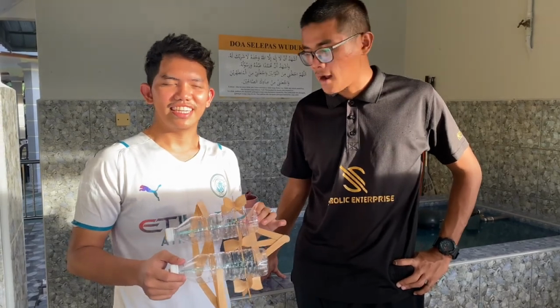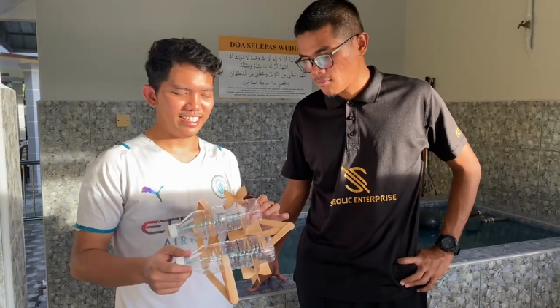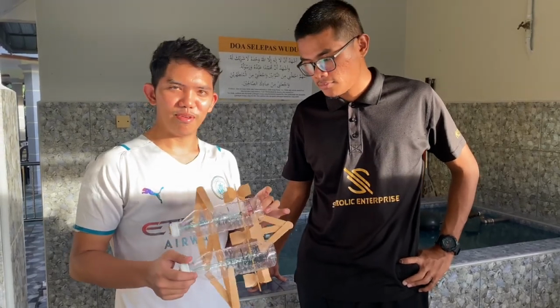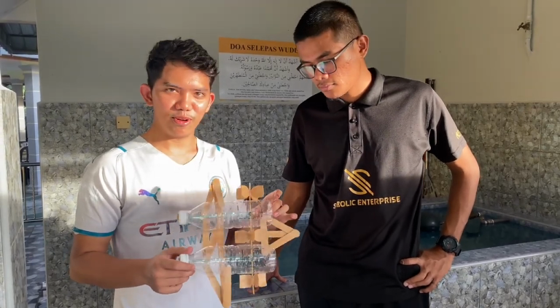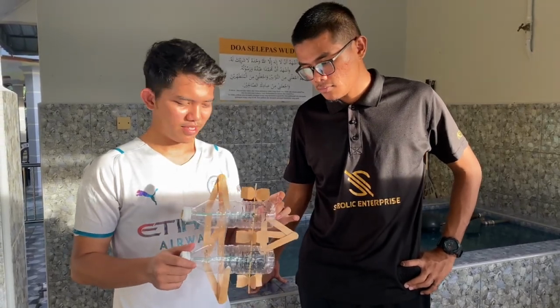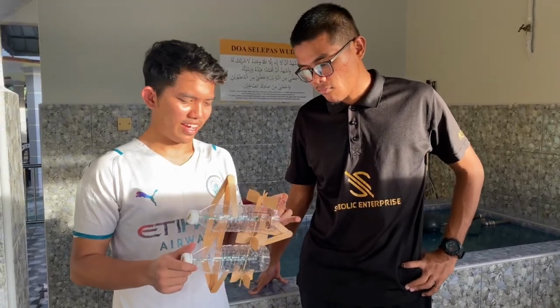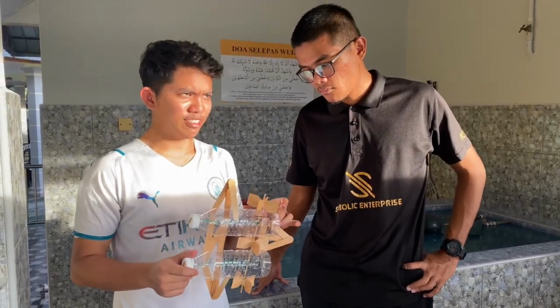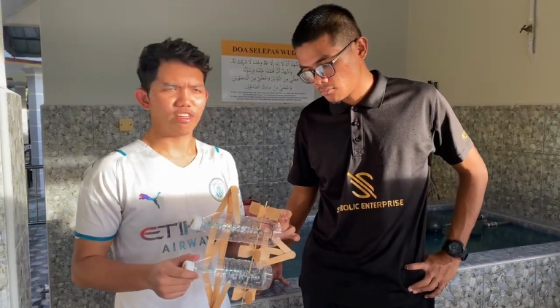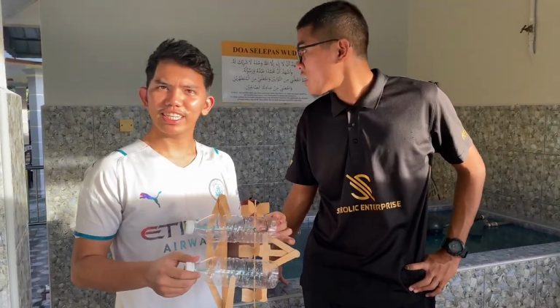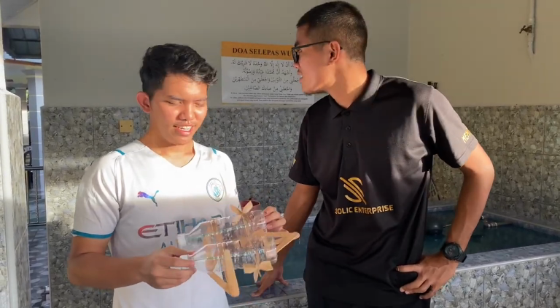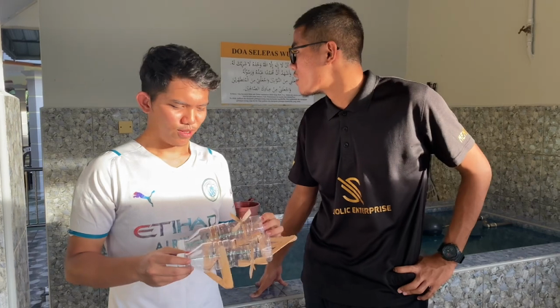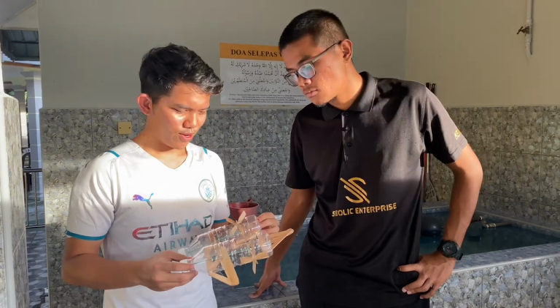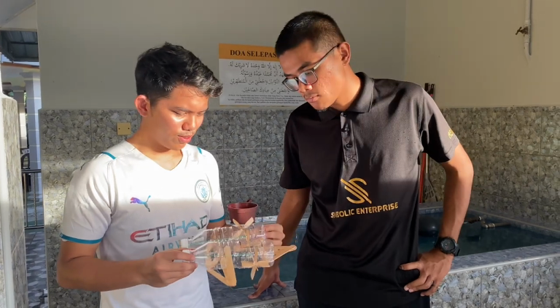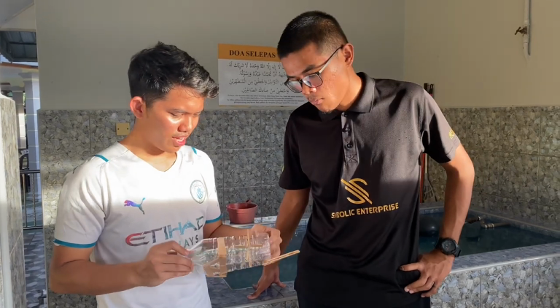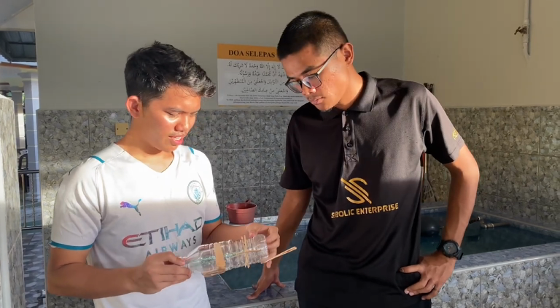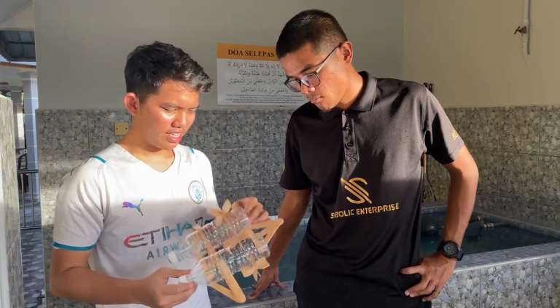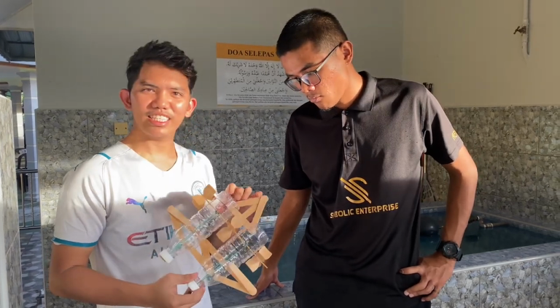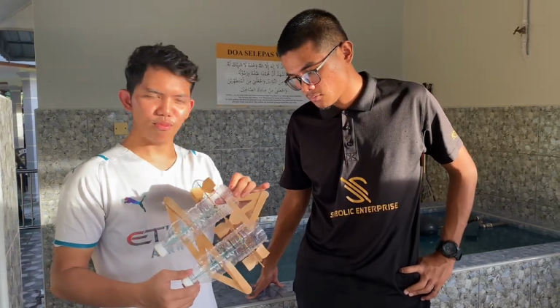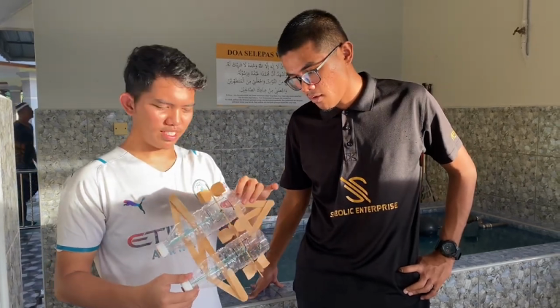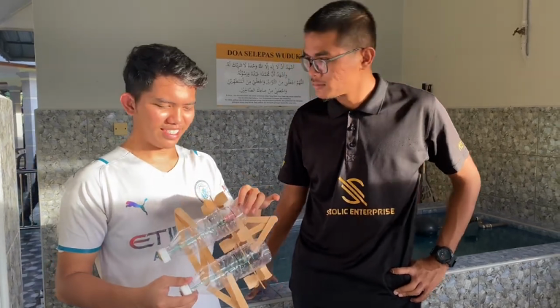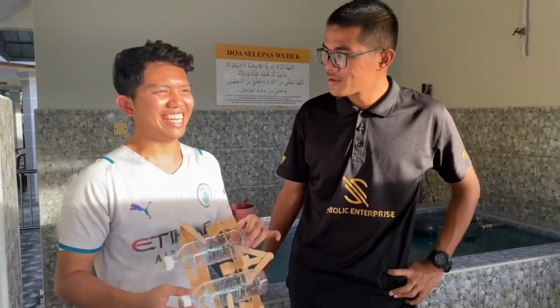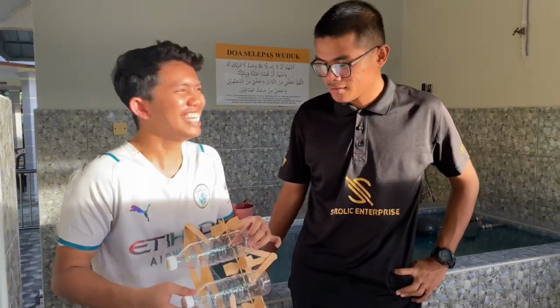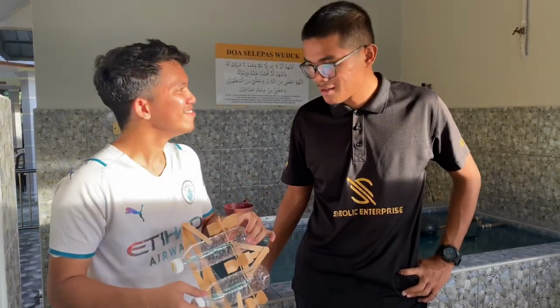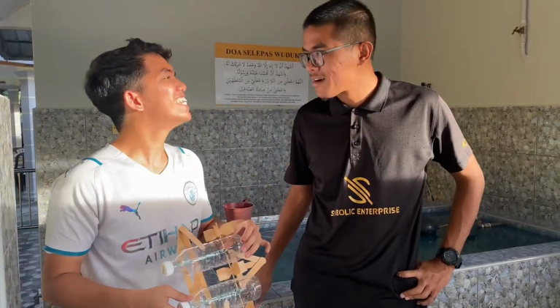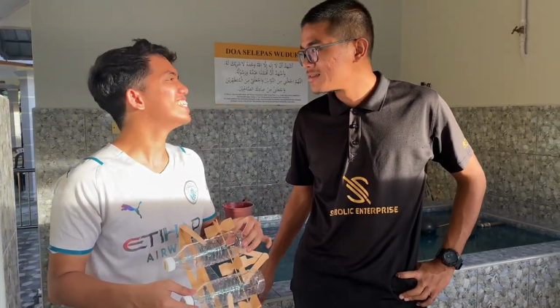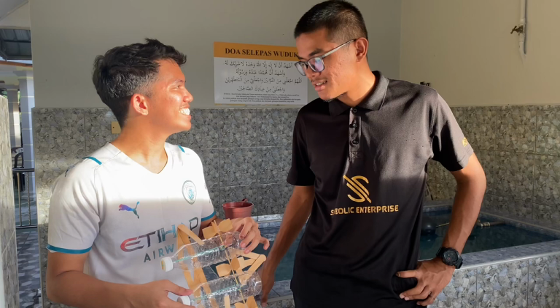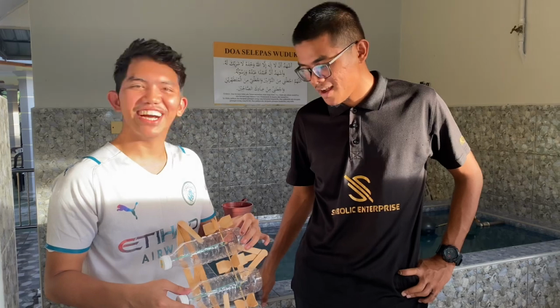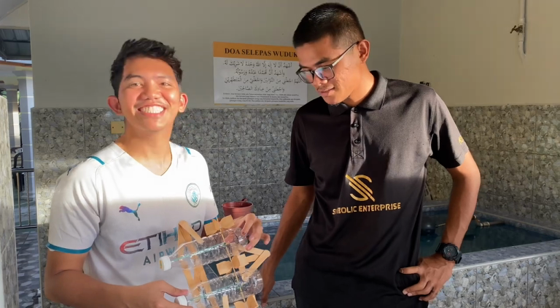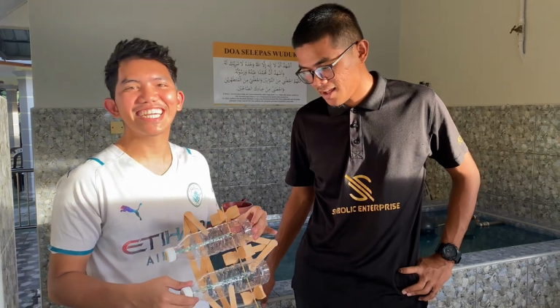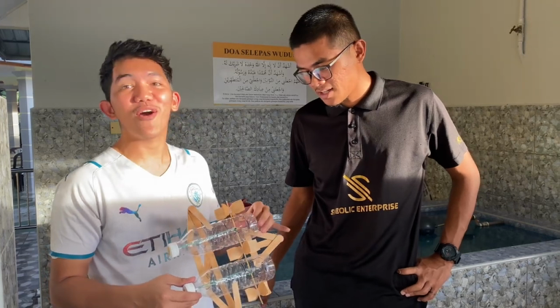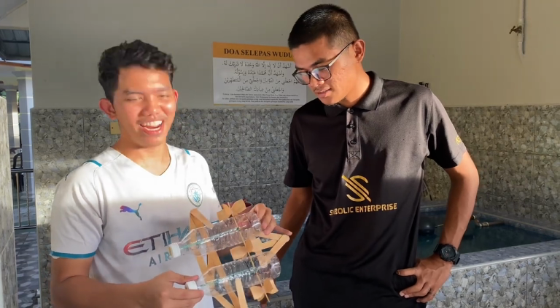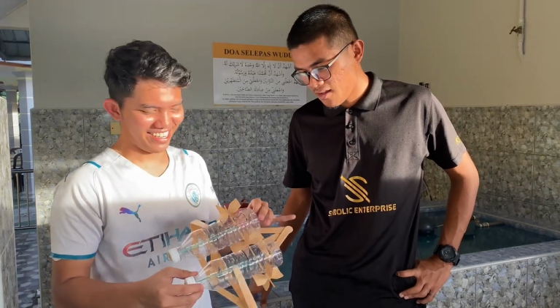Assalamualaikum and good evening. Today, this is our boat, which is named Stingray 01.